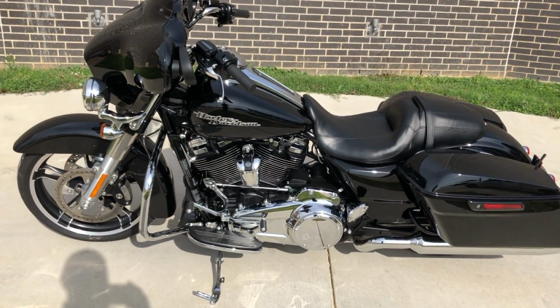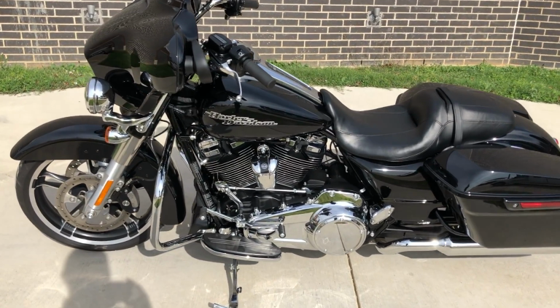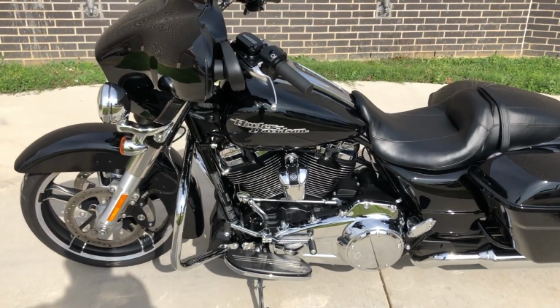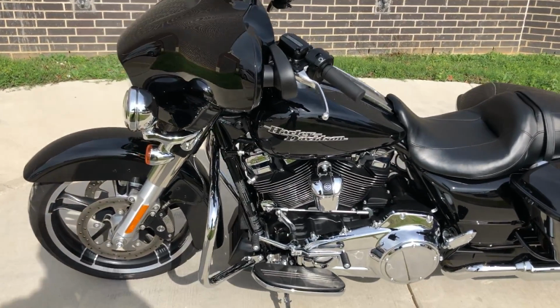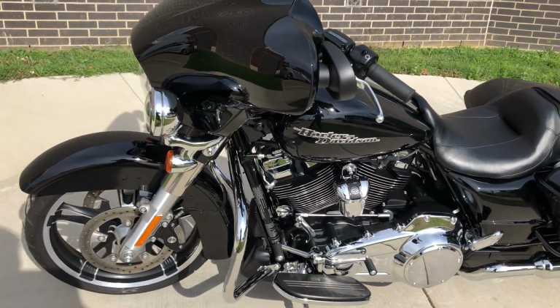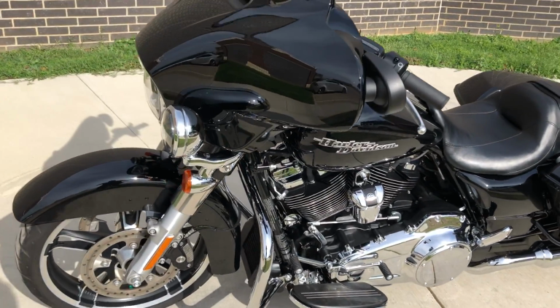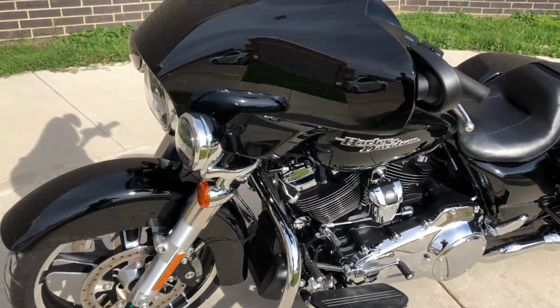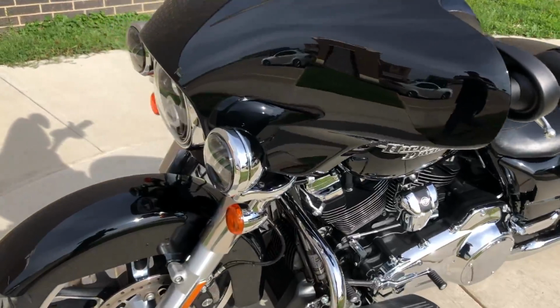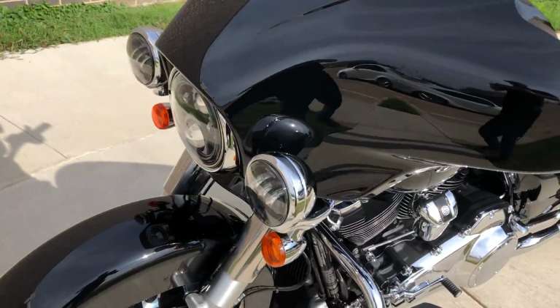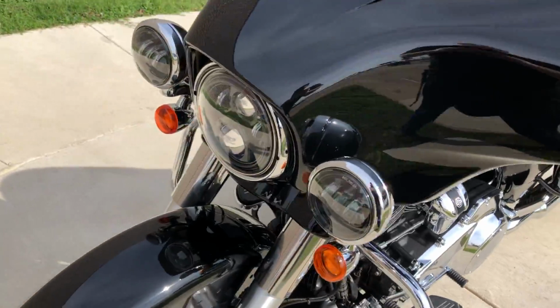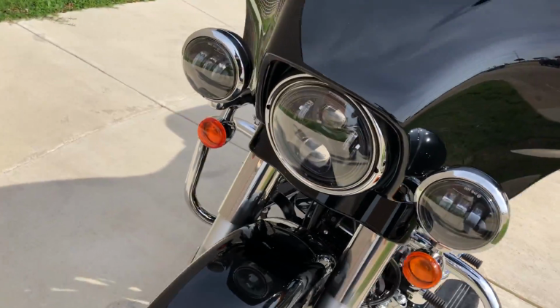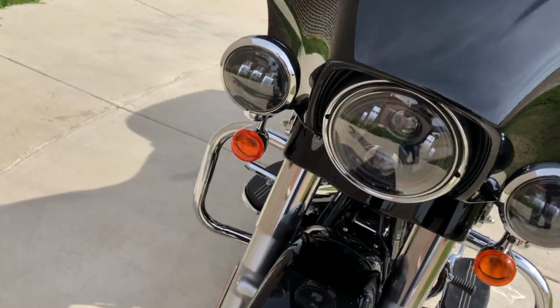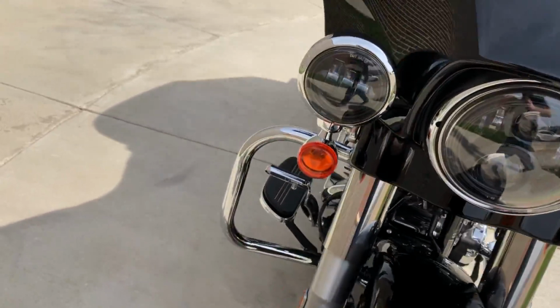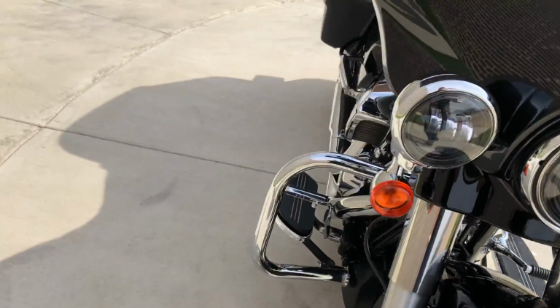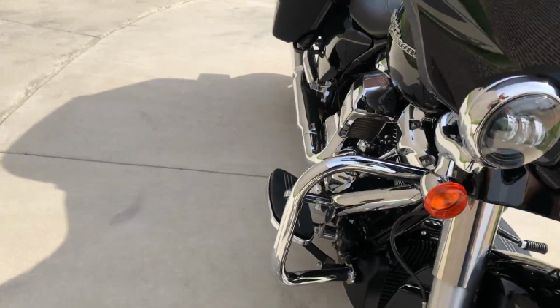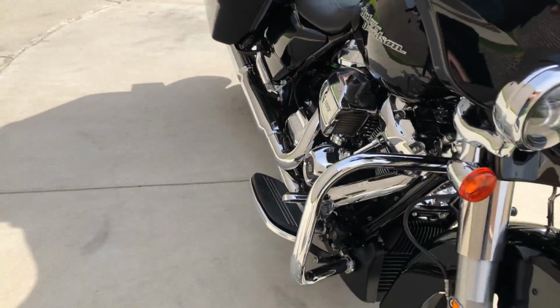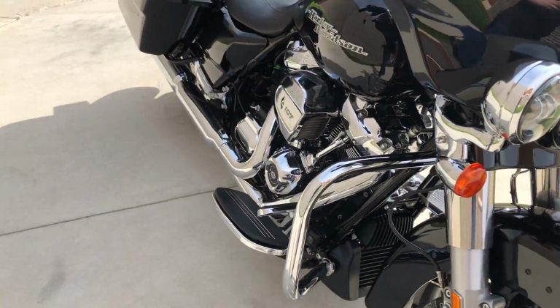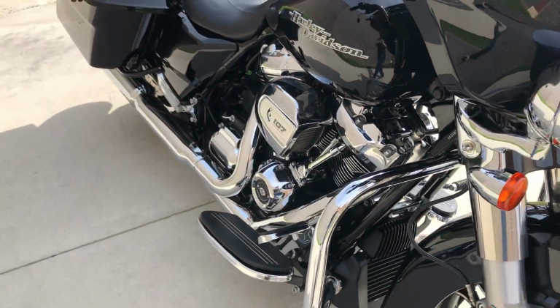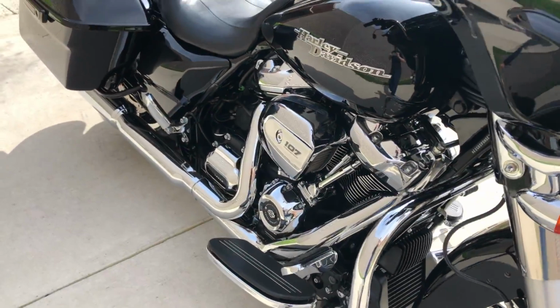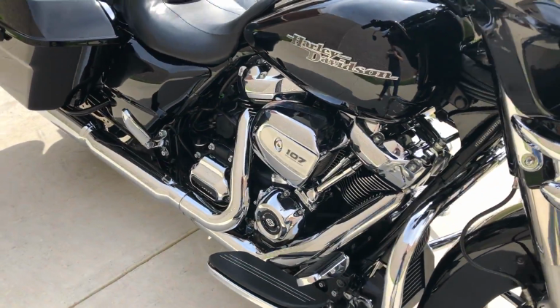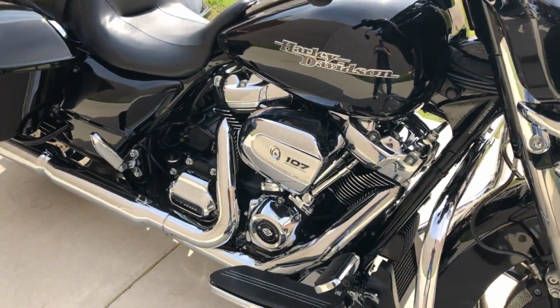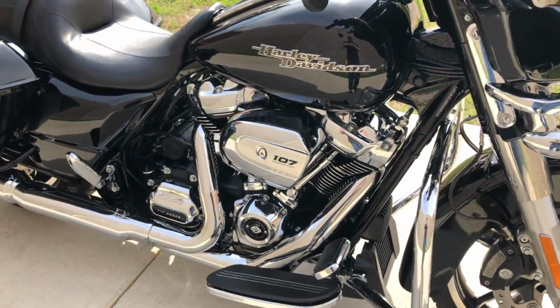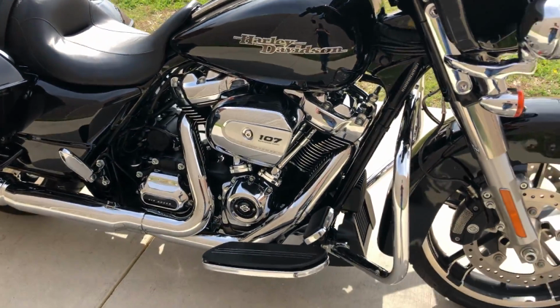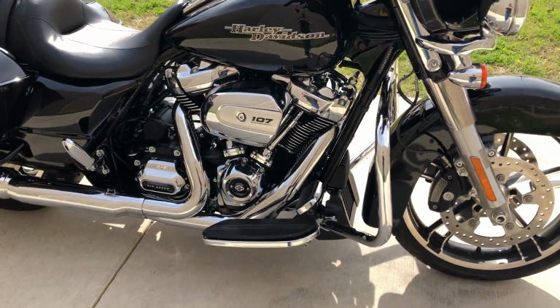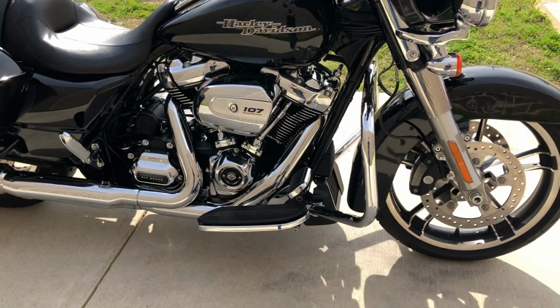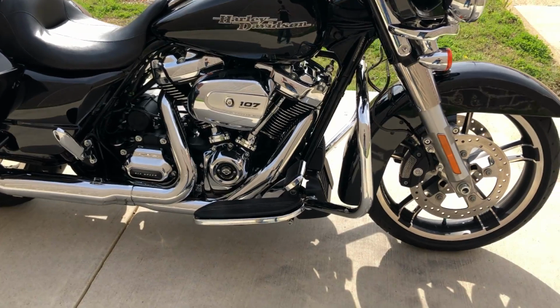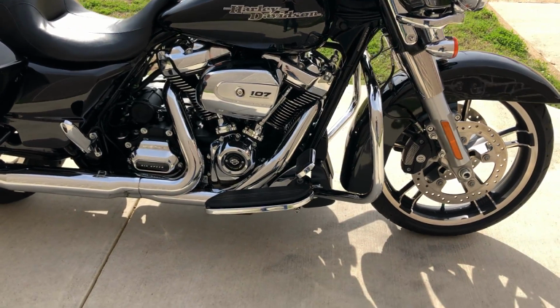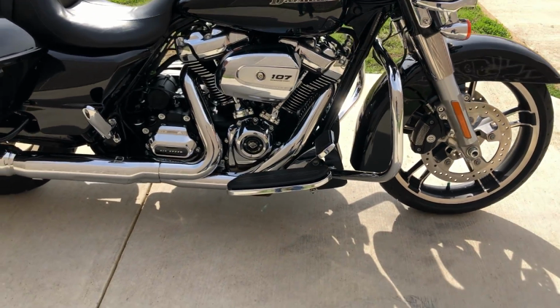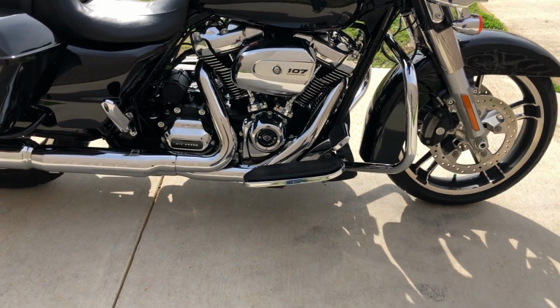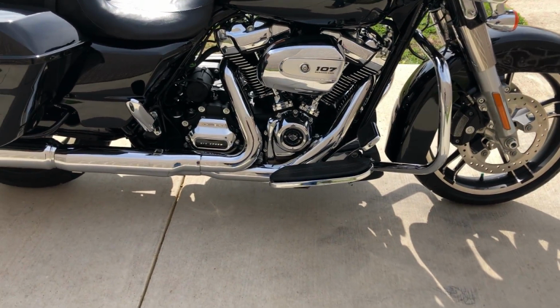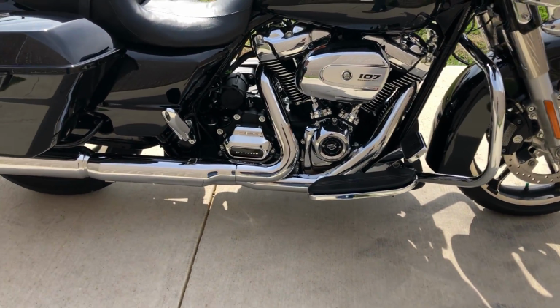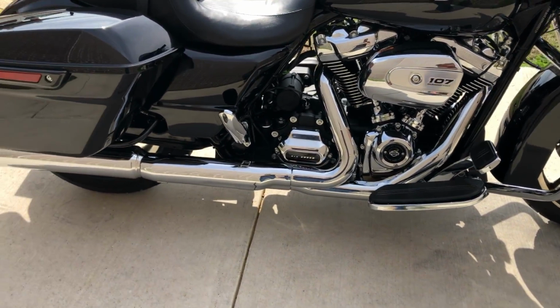This one's got the vivid black paint. It's got the 107 inch fuel-injected Milwaukee 8 with a six-speed transmission.